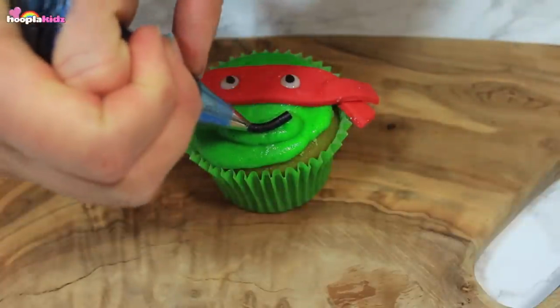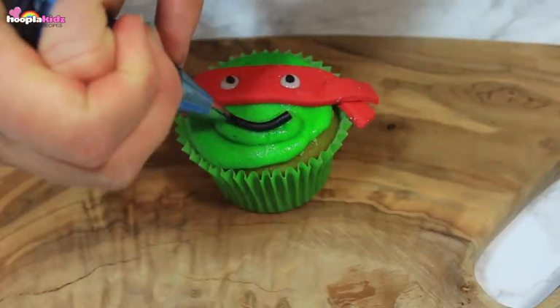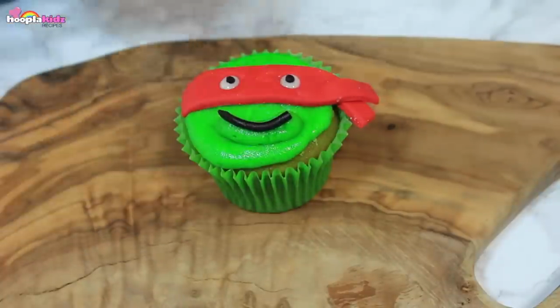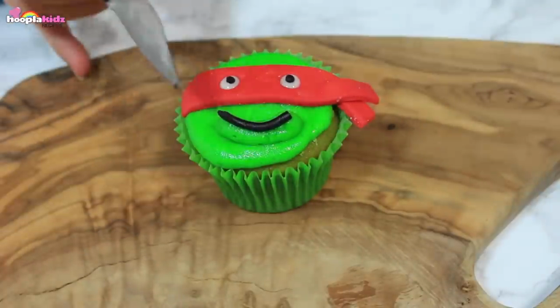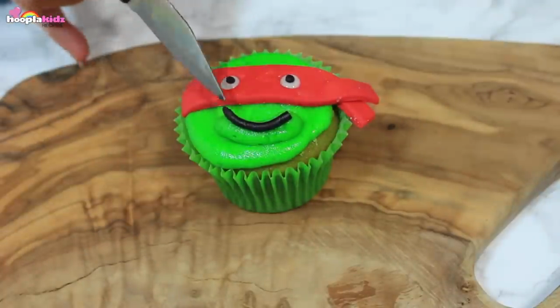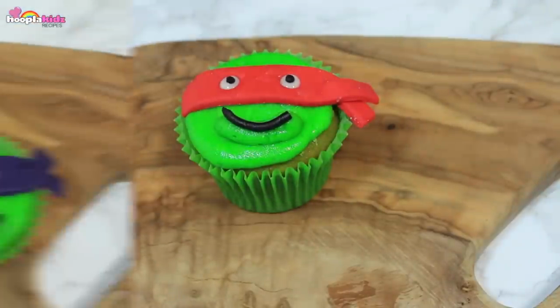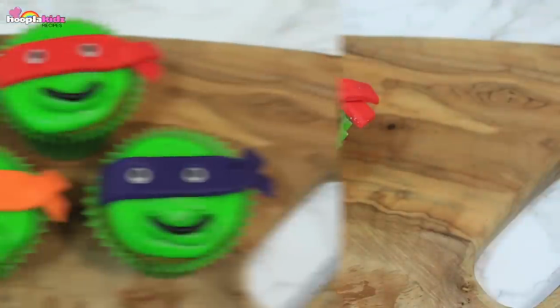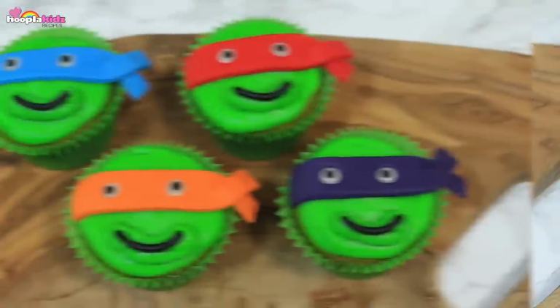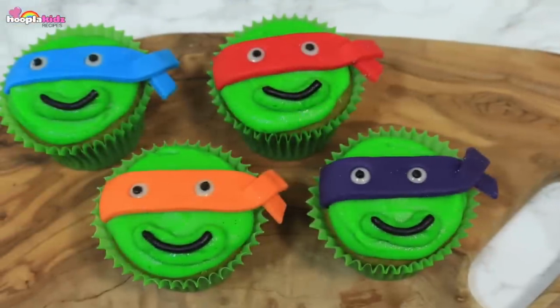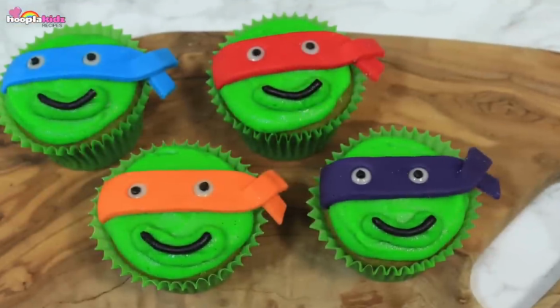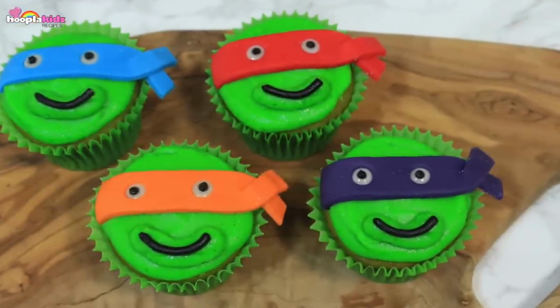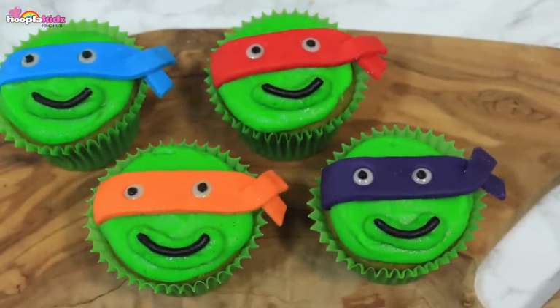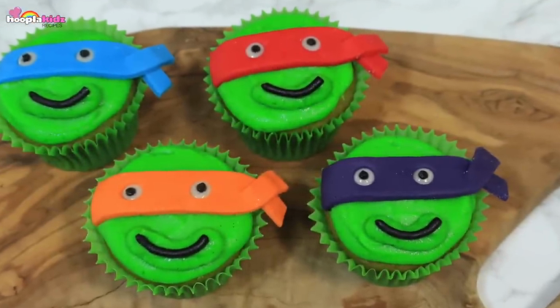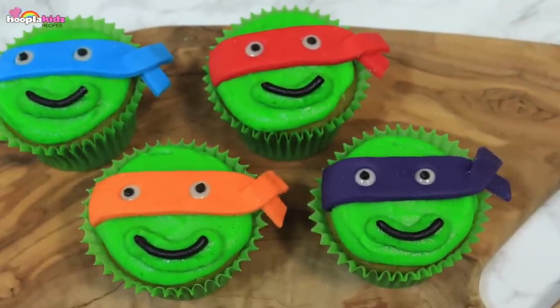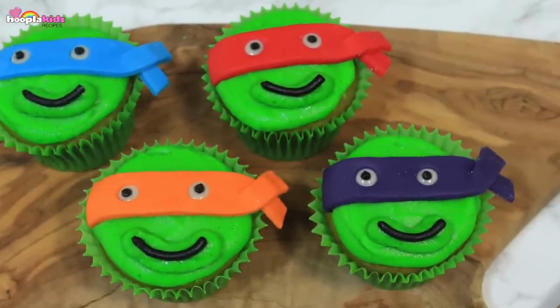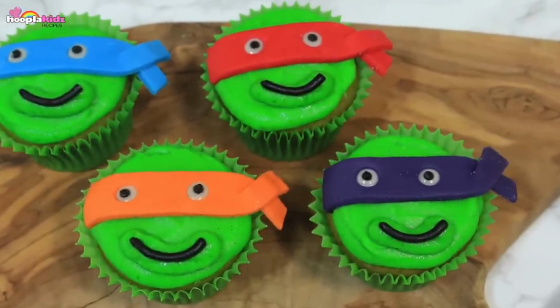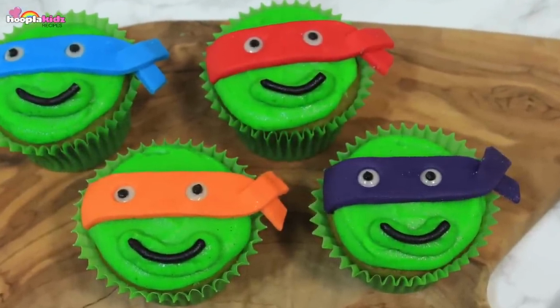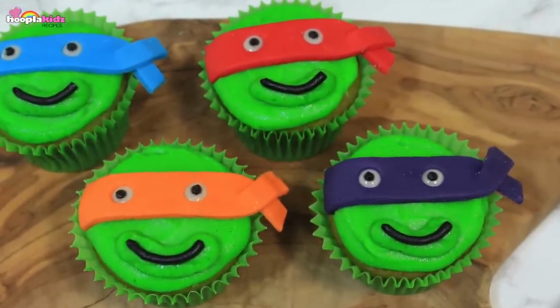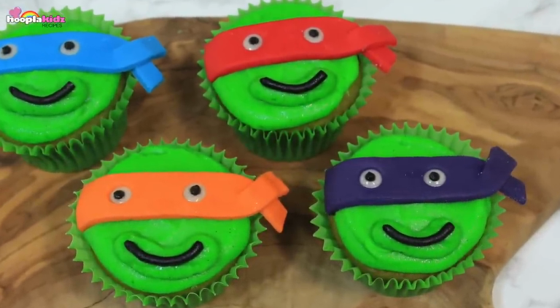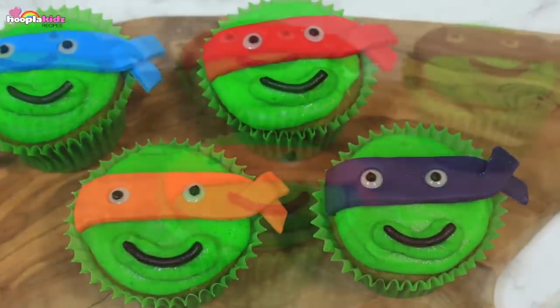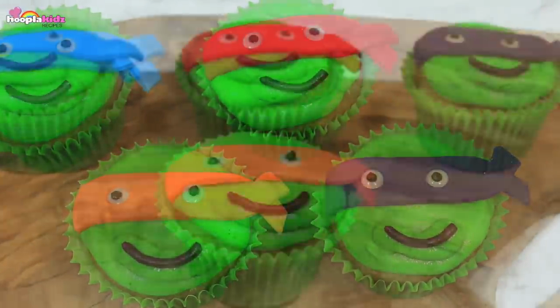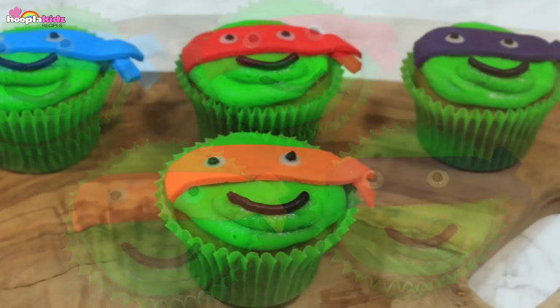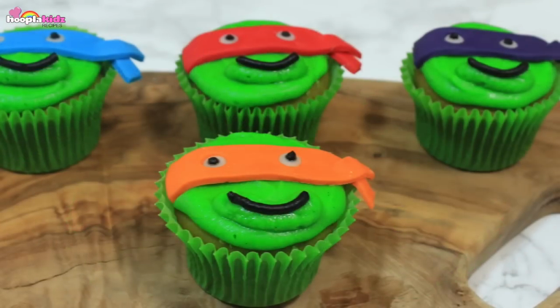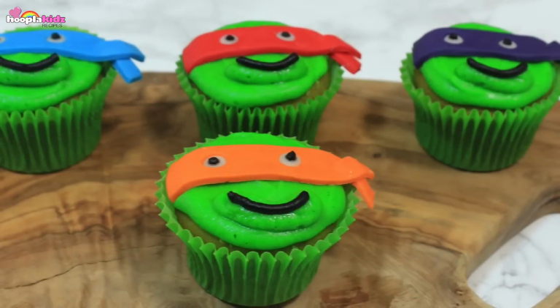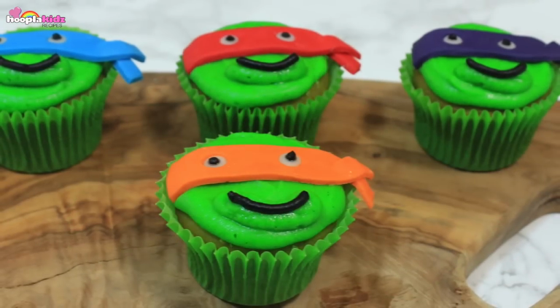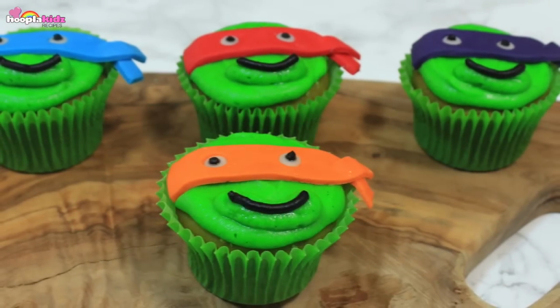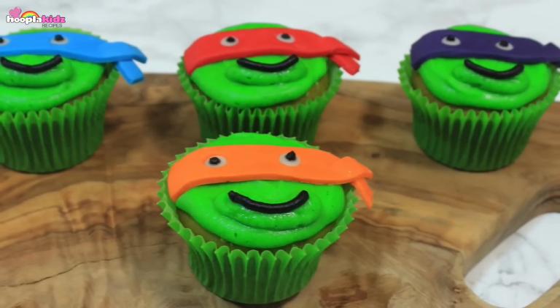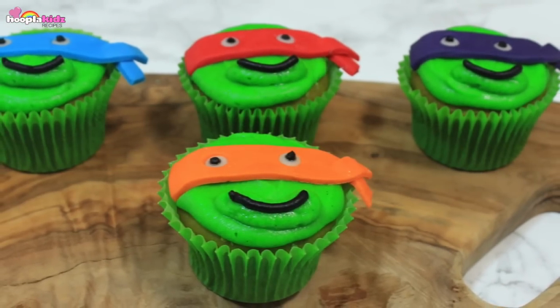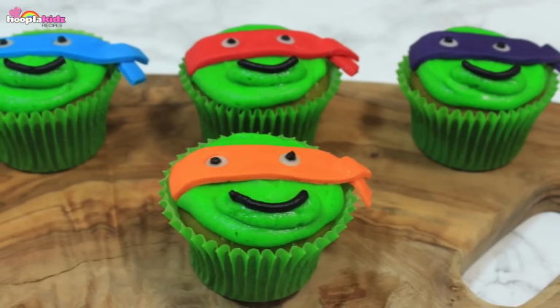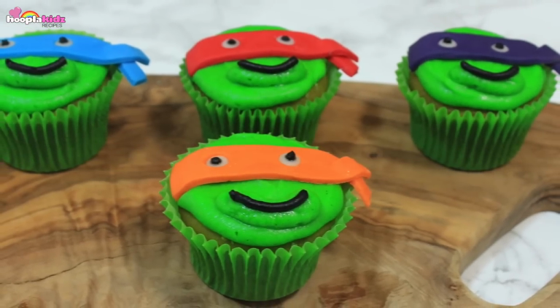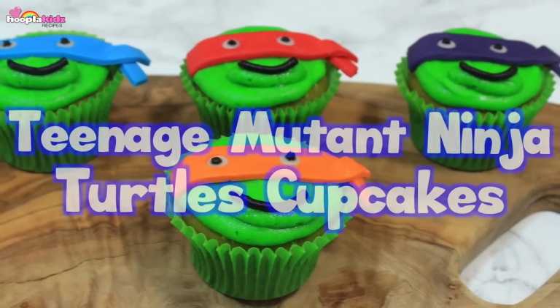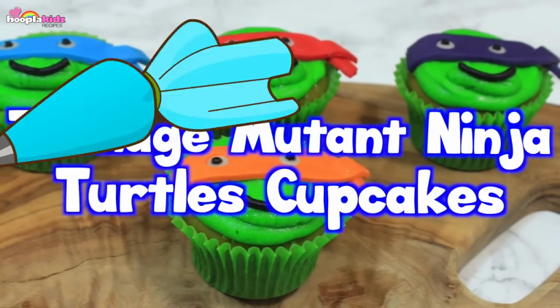And there you have it. We've got Leonardo, Donatello, Michelangelo and Raphael — the Teenage Mutant Ninja Turtles. Perfect!